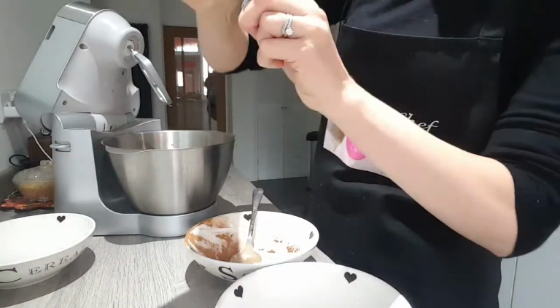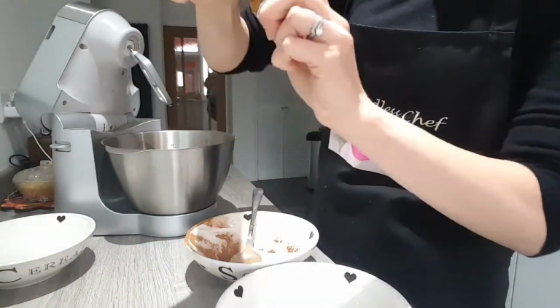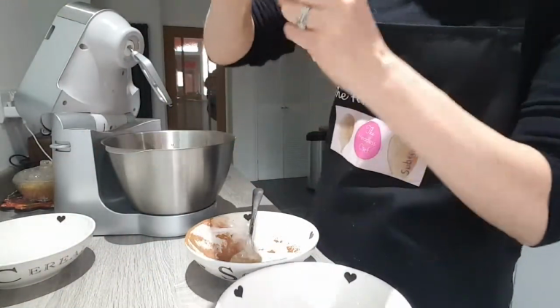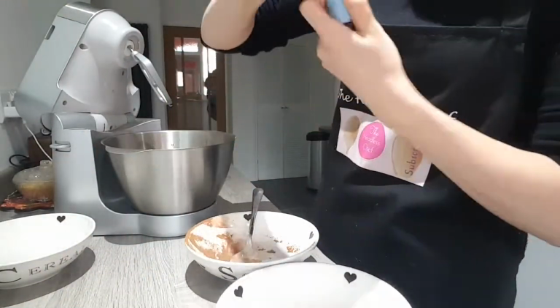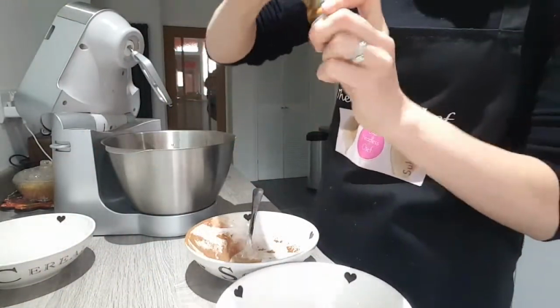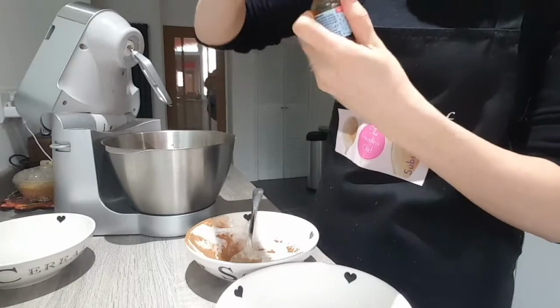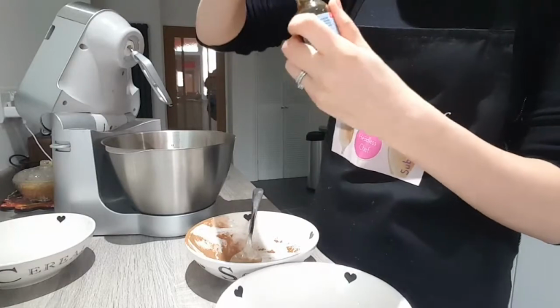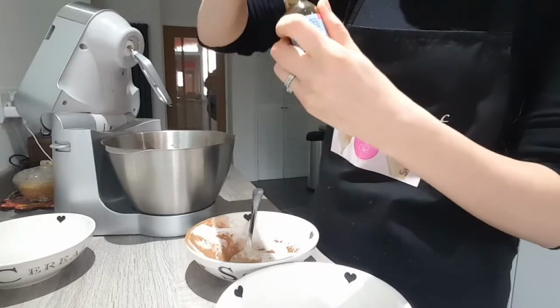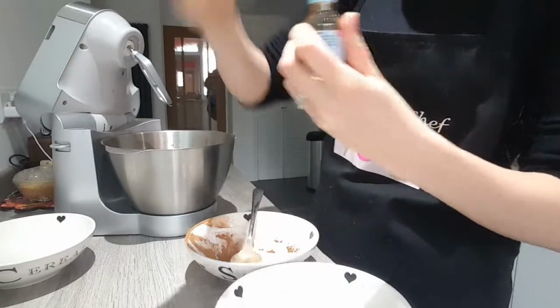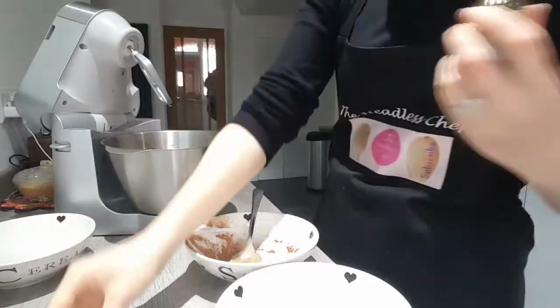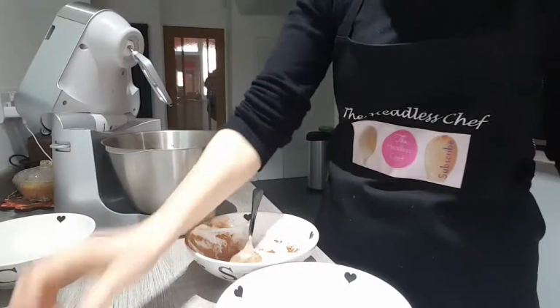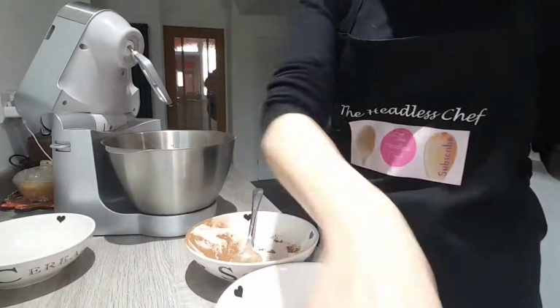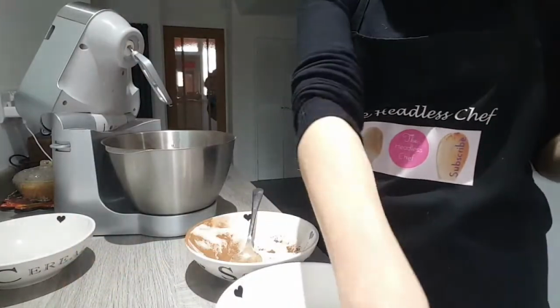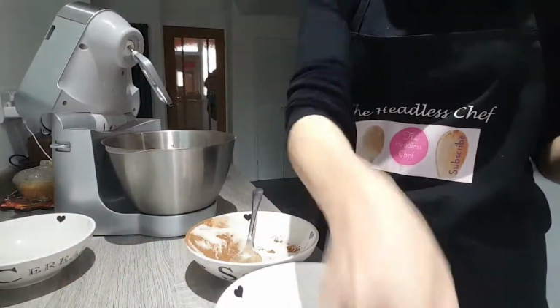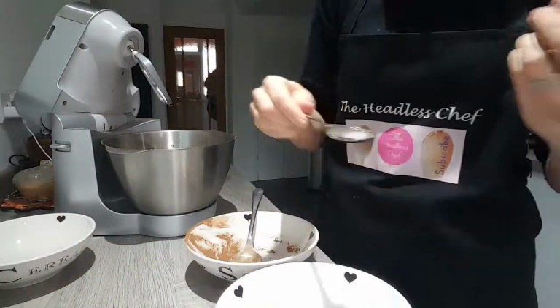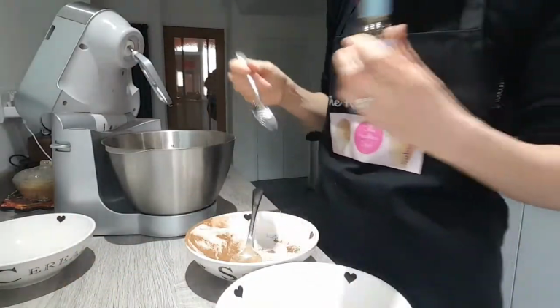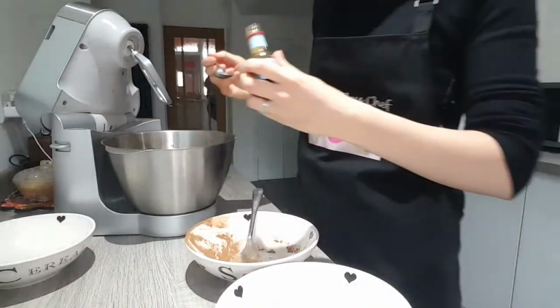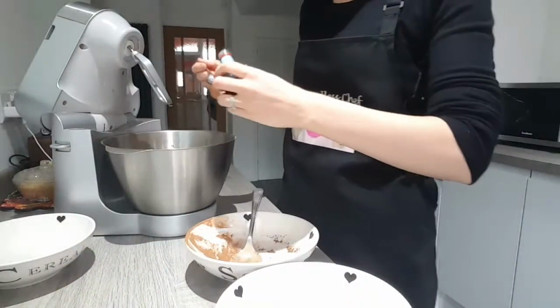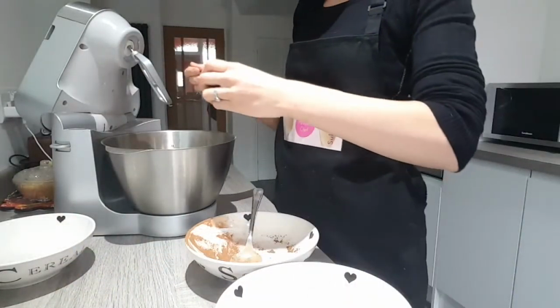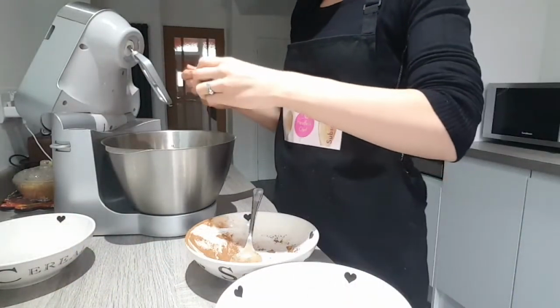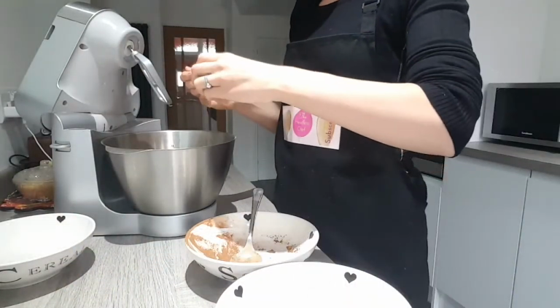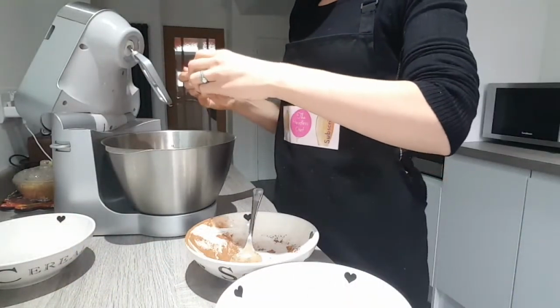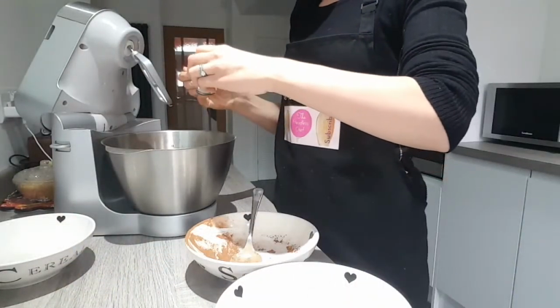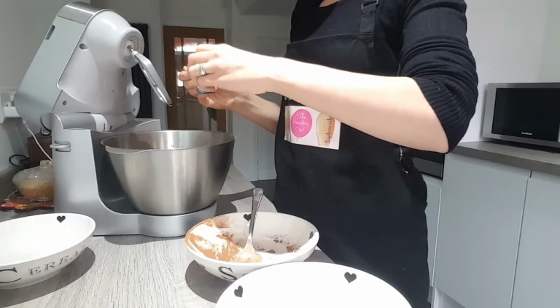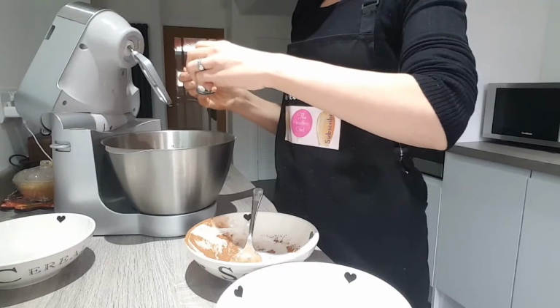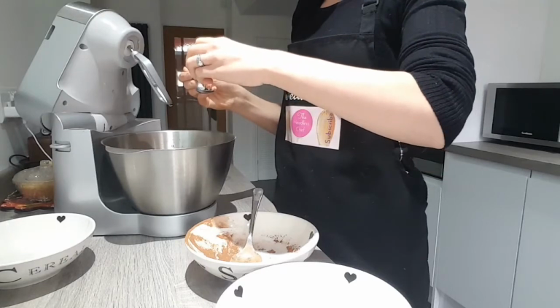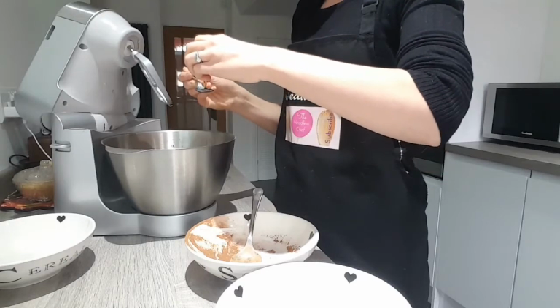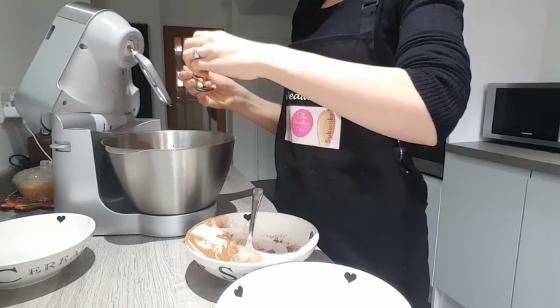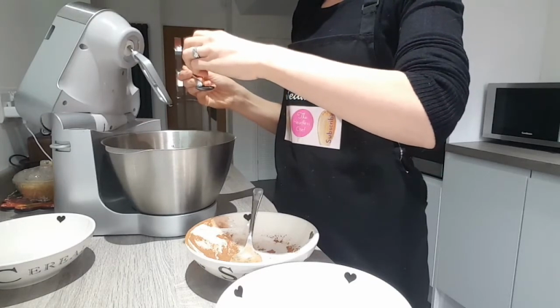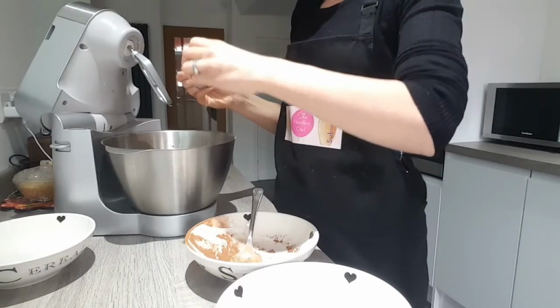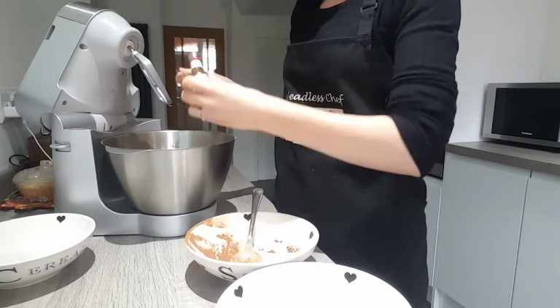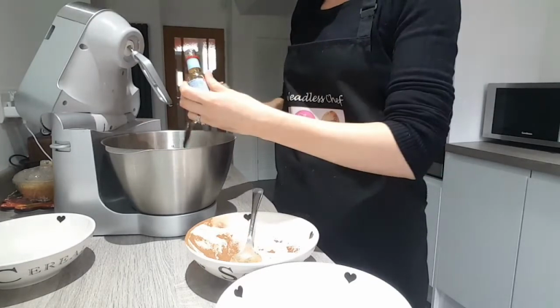At the same time, put your oven on to warm up — 180 degrees fan oven. So I'm putting one and a half teaspoon of vanilla extract.